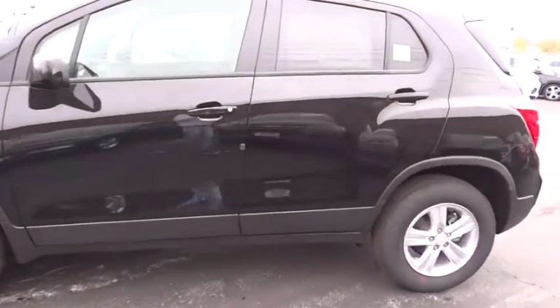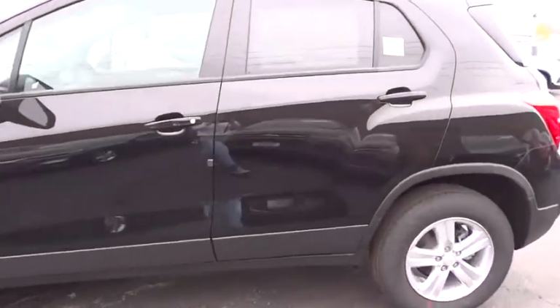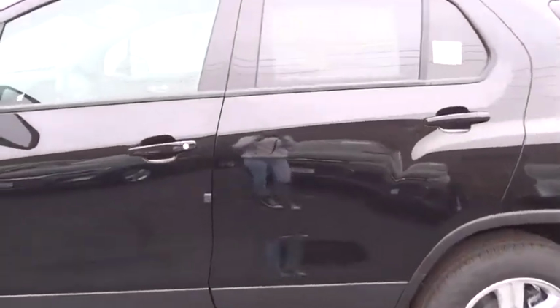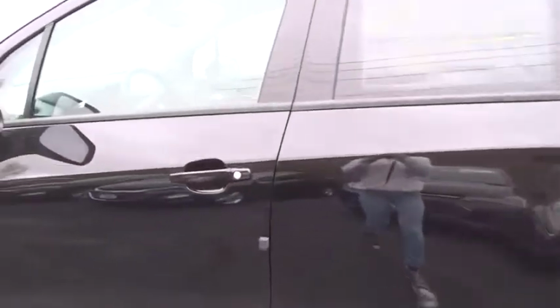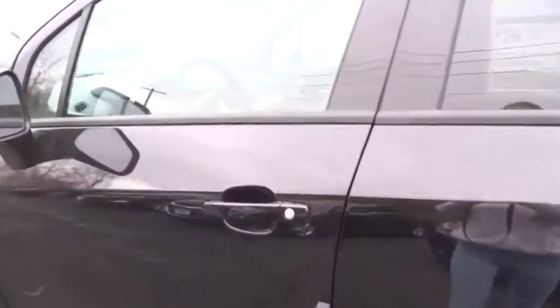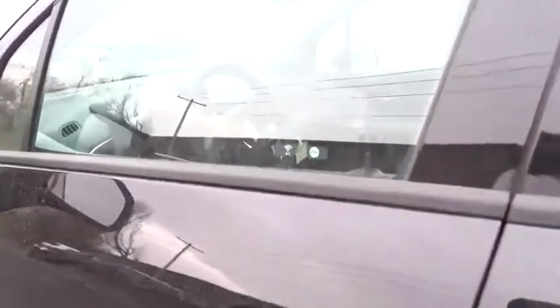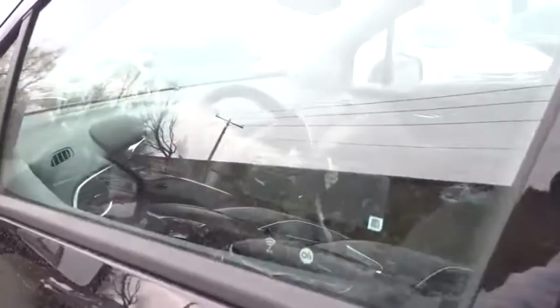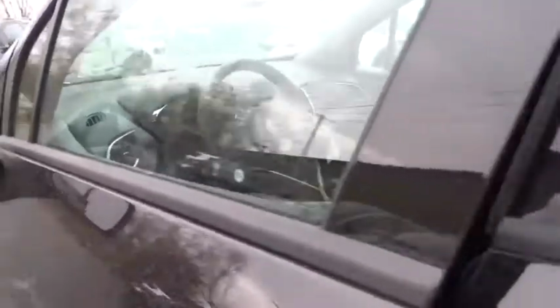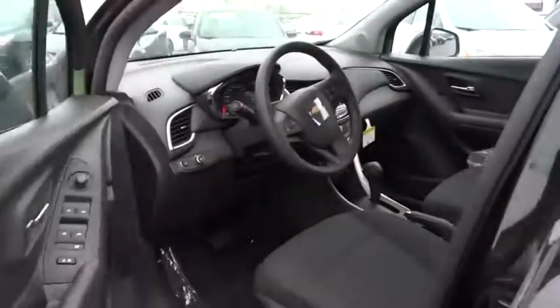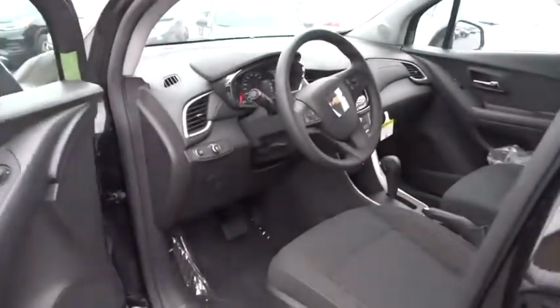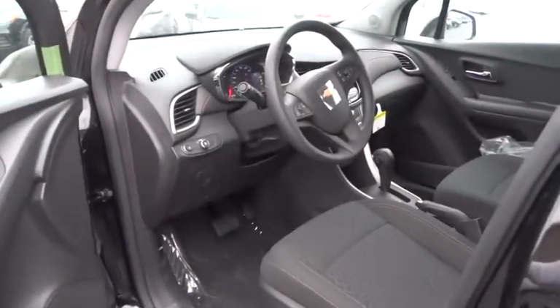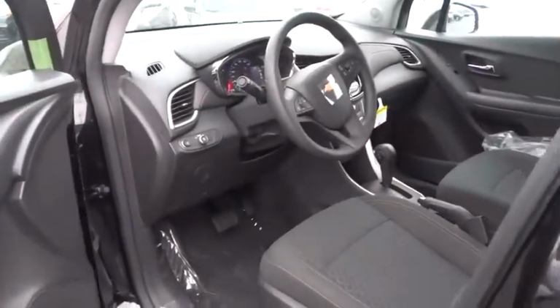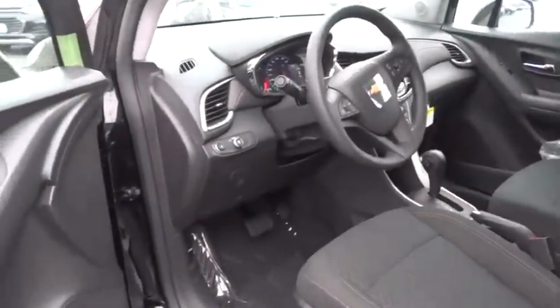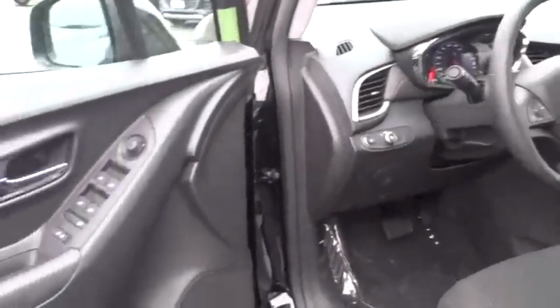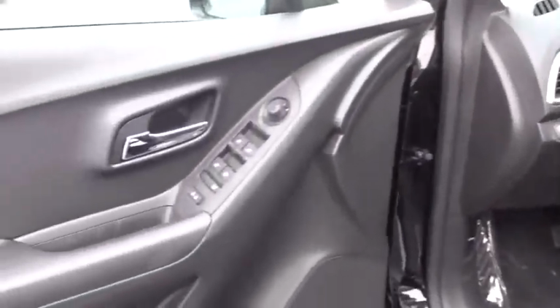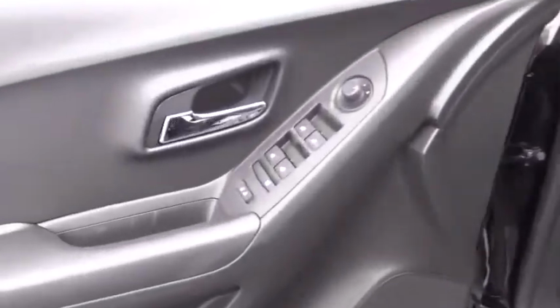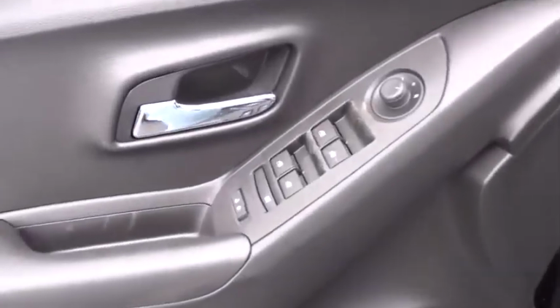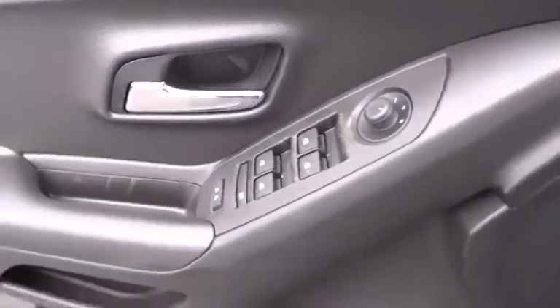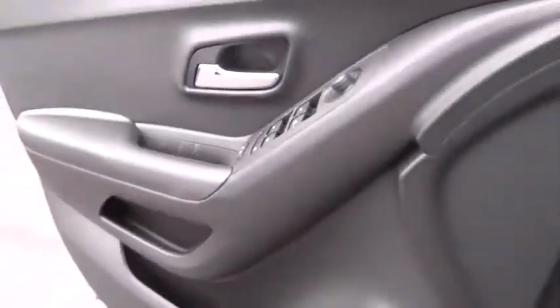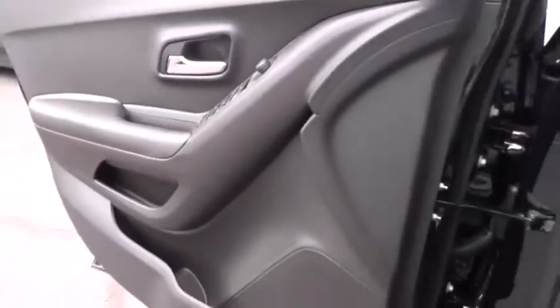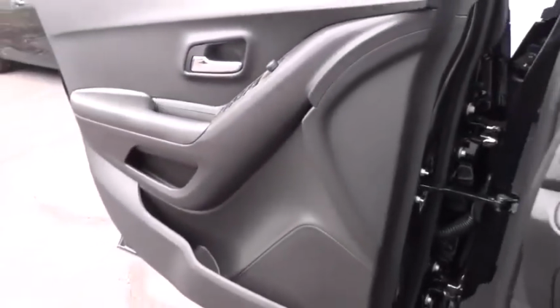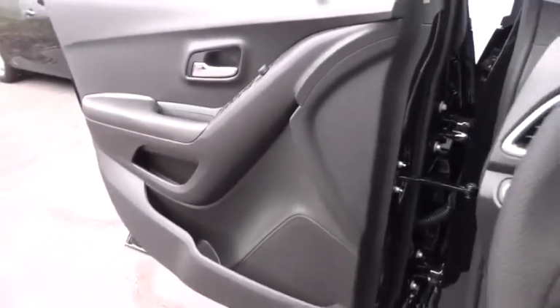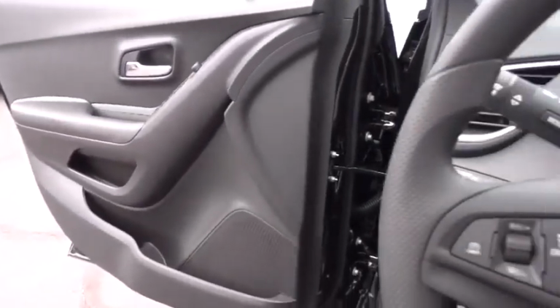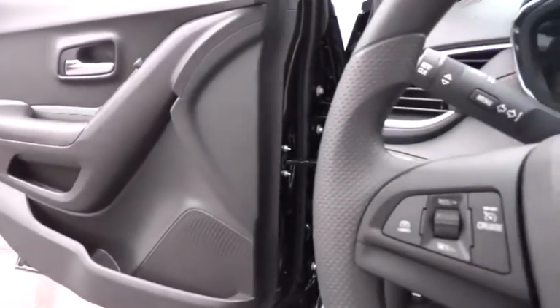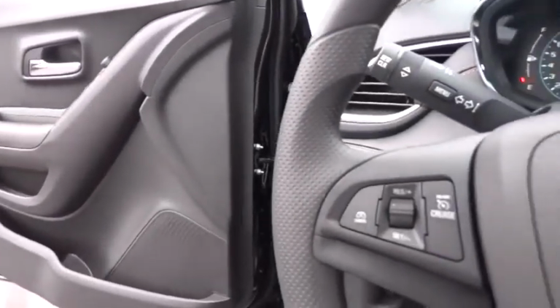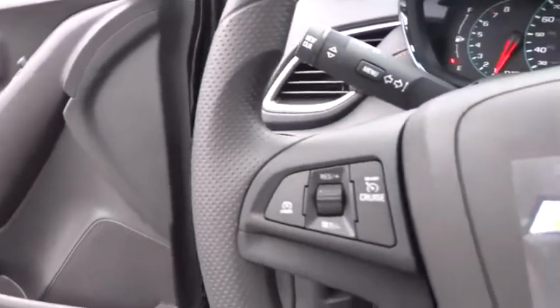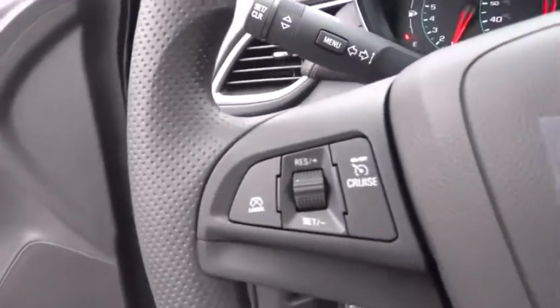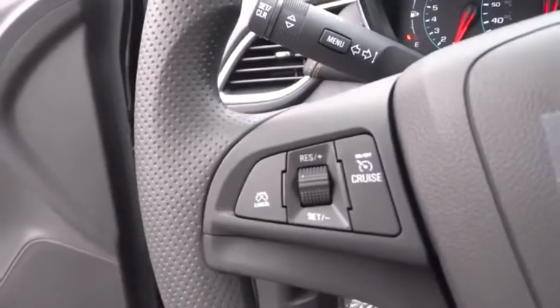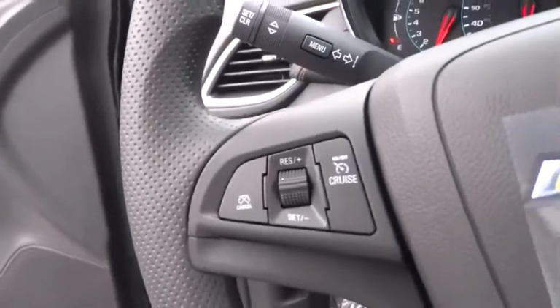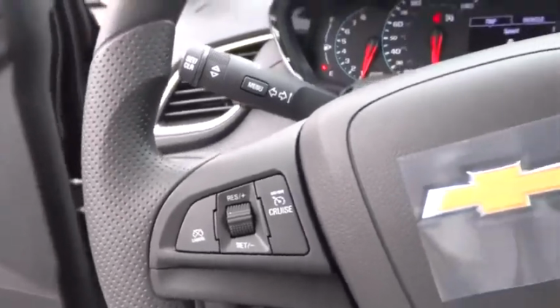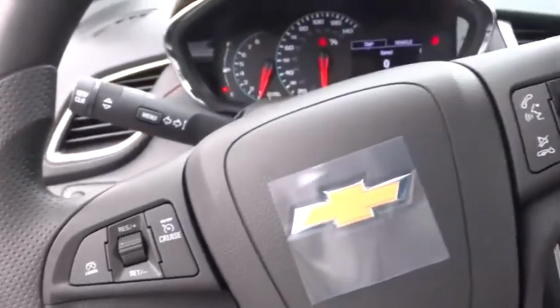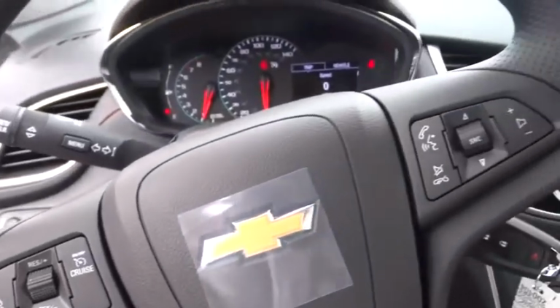Anti-lock braking system, backup camera, all-wheel drive, stability control, traction control, steering wheel audio controls, keyless entry, Bluetooth, adjustable steering wheel, power steering, floor mats, aluminum wheels, four-wheel disc brakes.